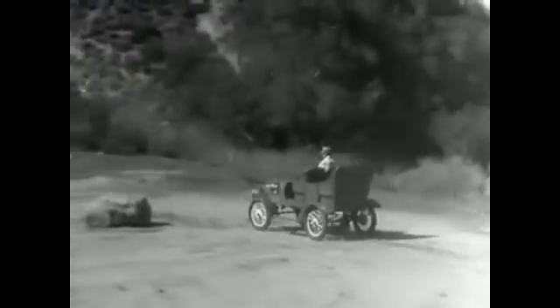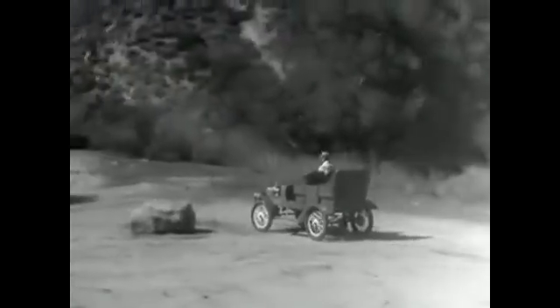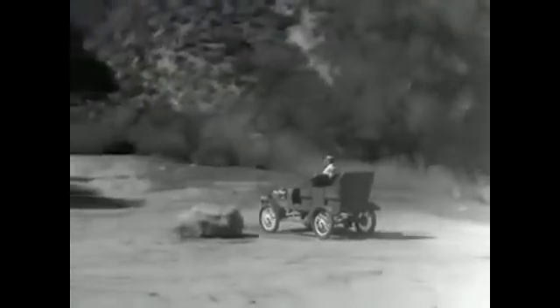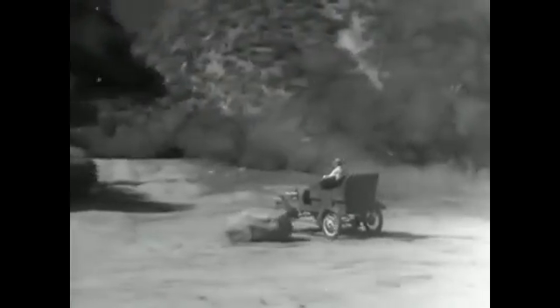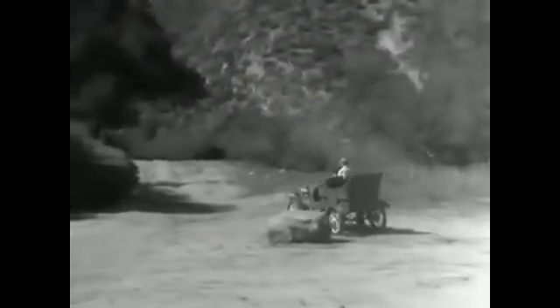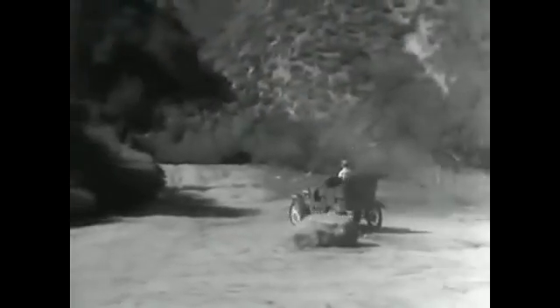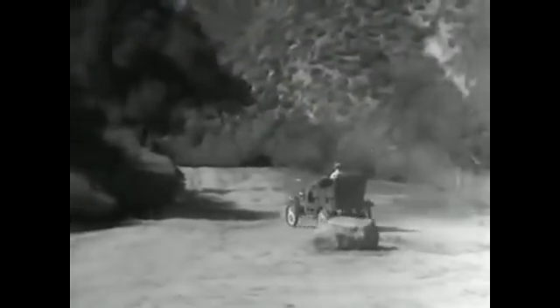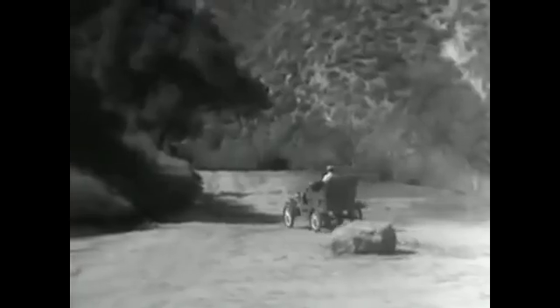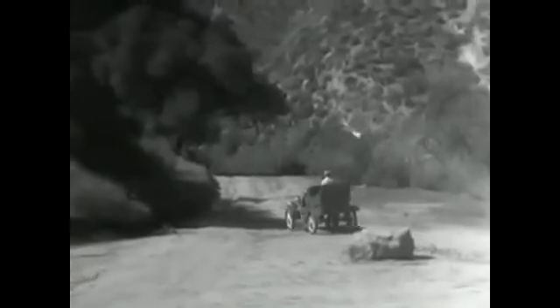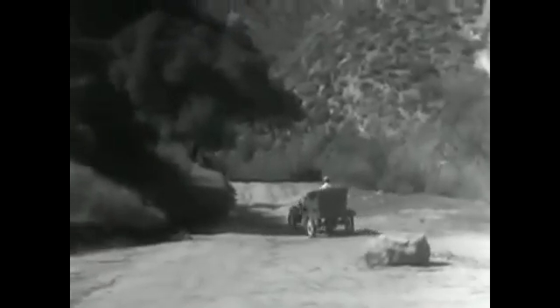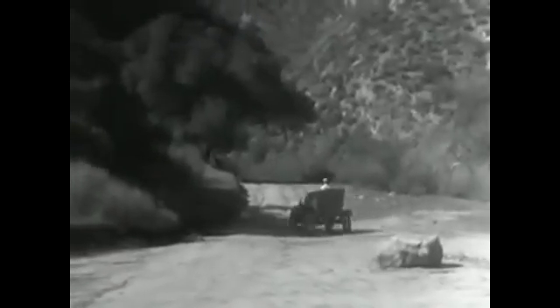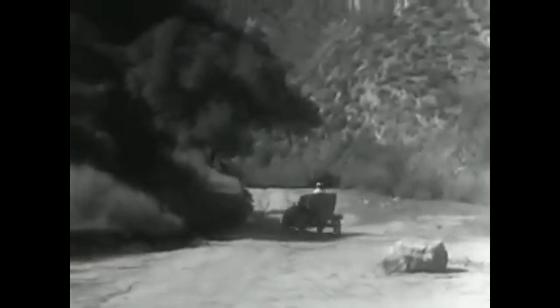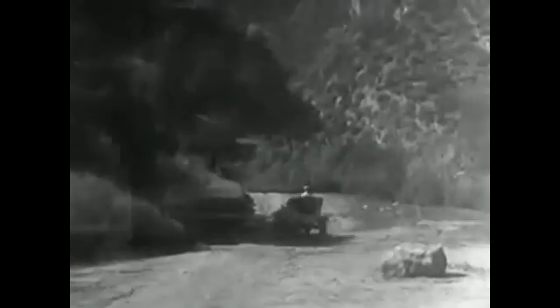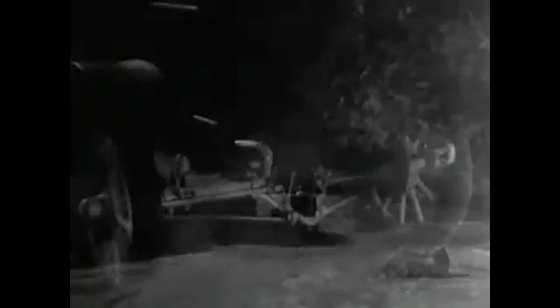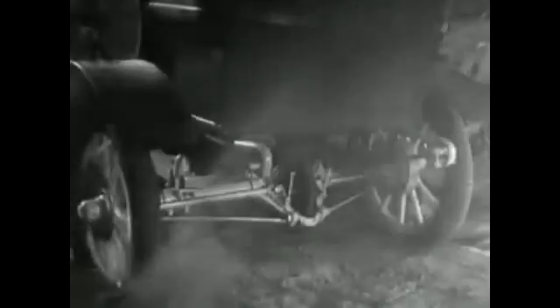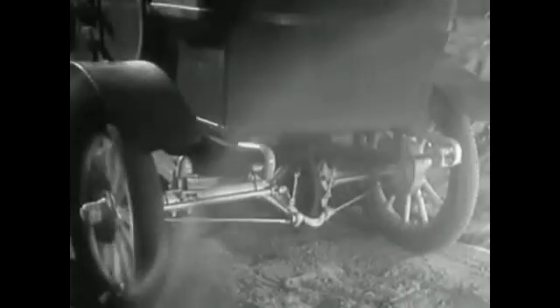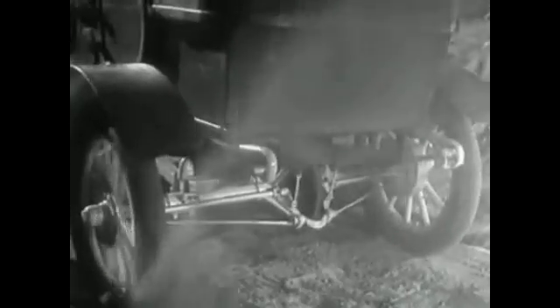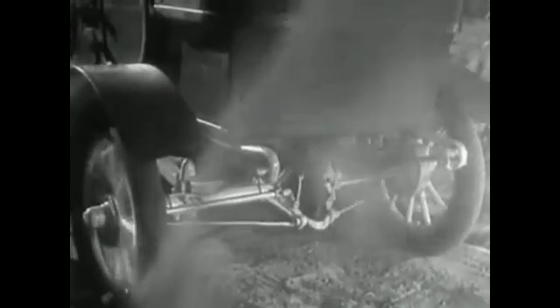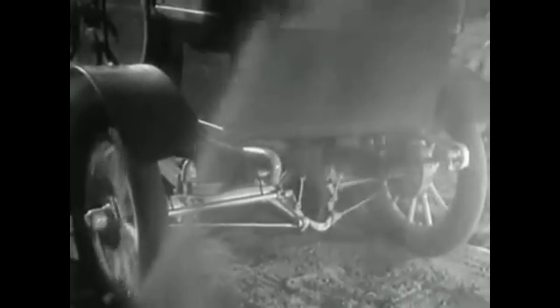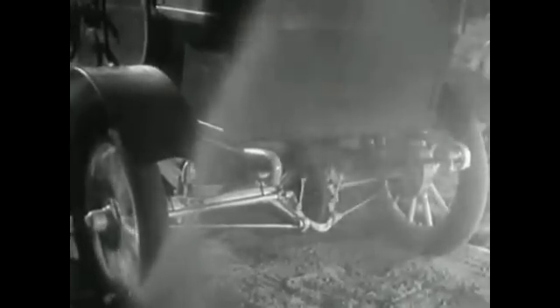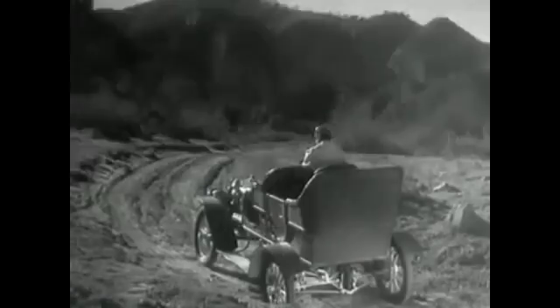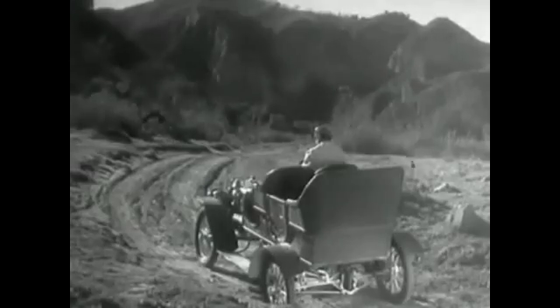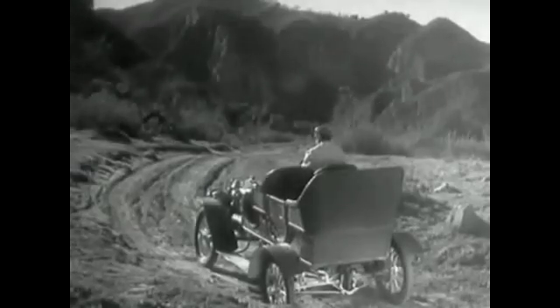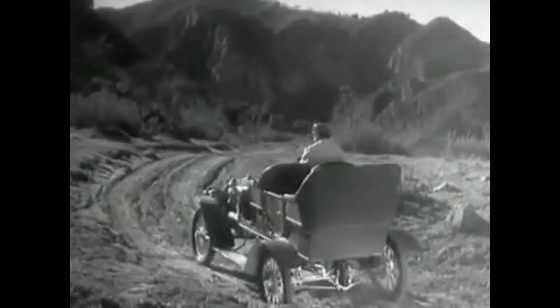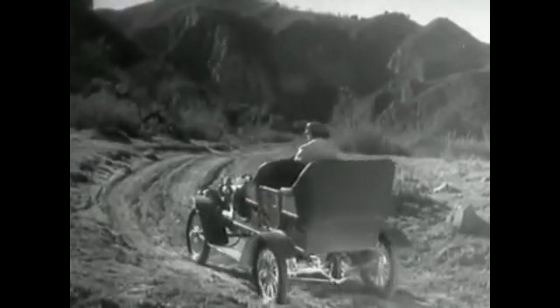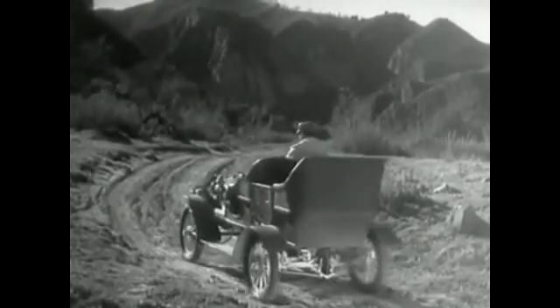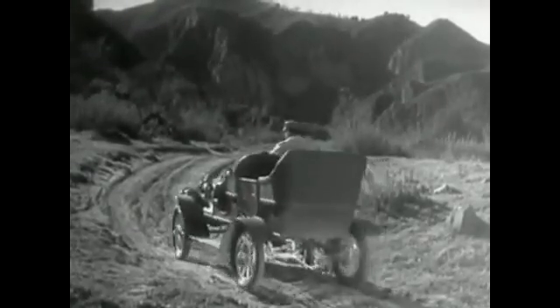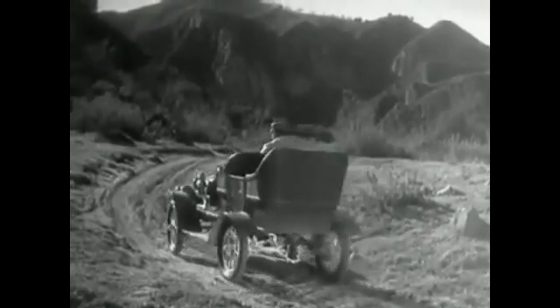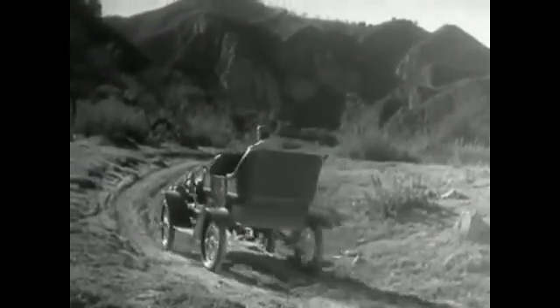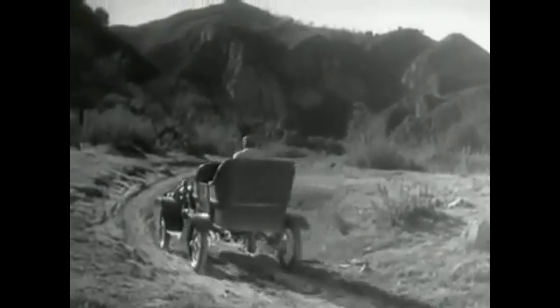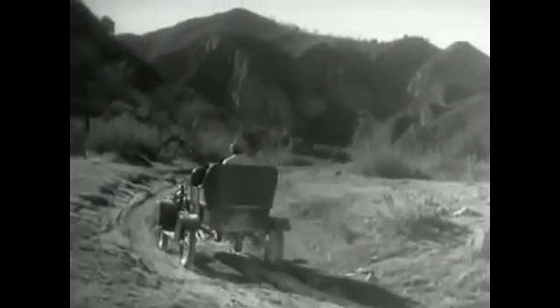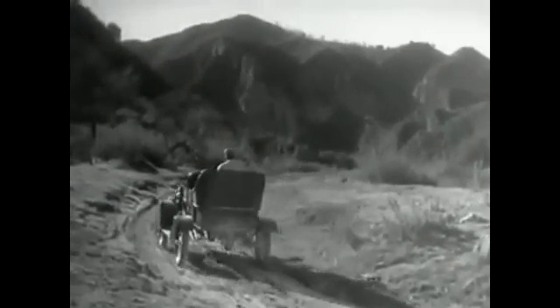But when only one wheel was driven by the engine, it had to do all the work. And it couldn't get a good enough grip on the road to do its job properly. So the one-wheel drive was soon out of date.